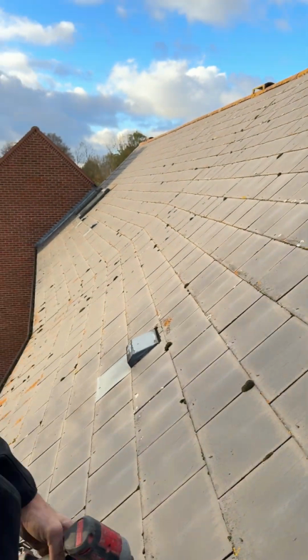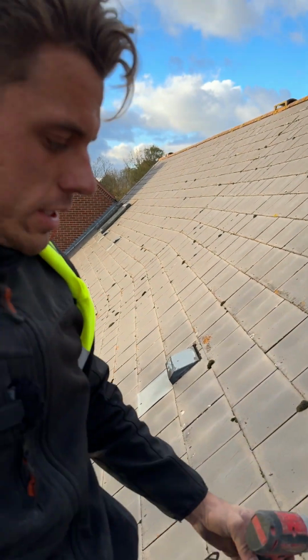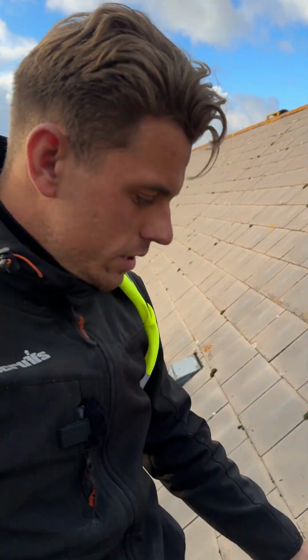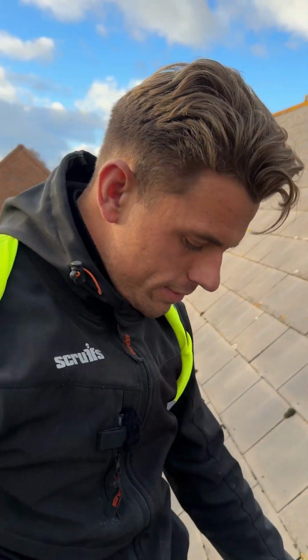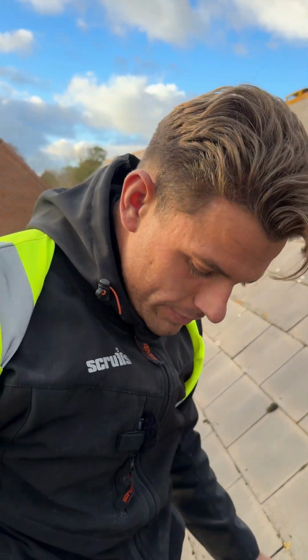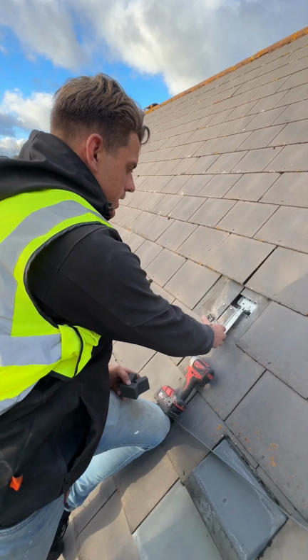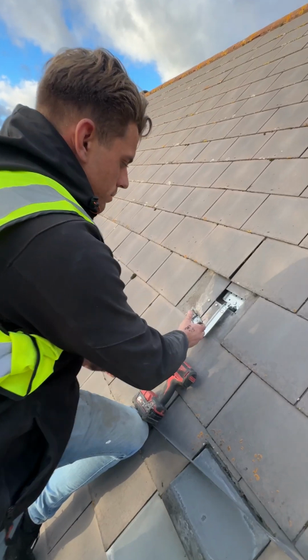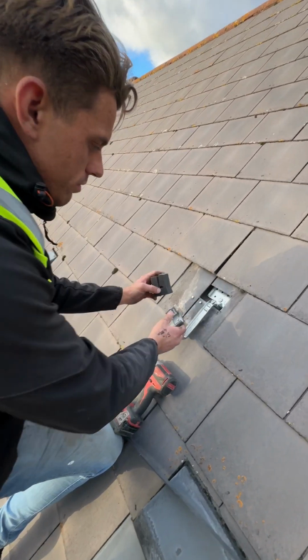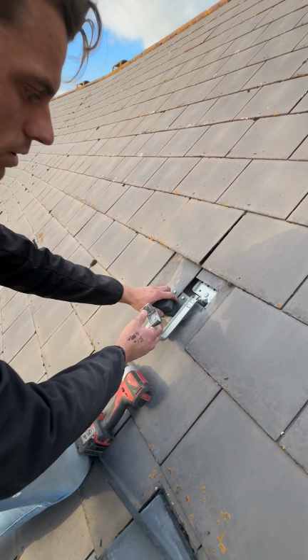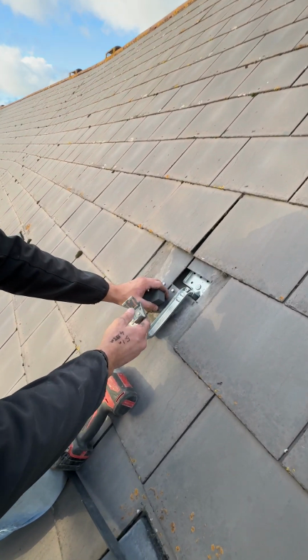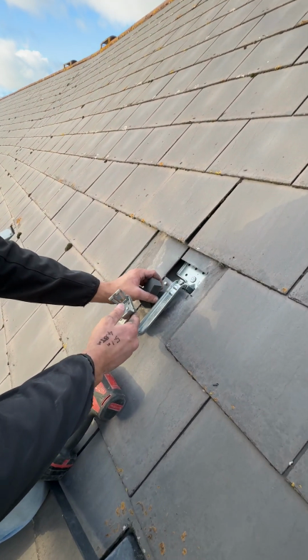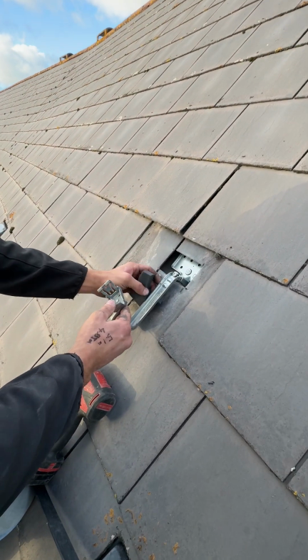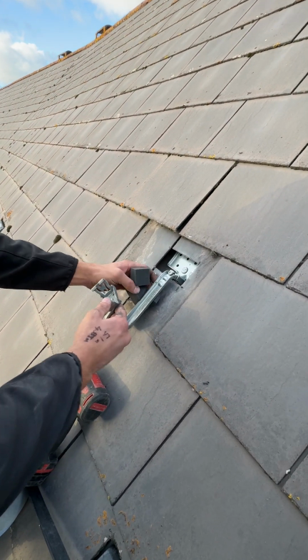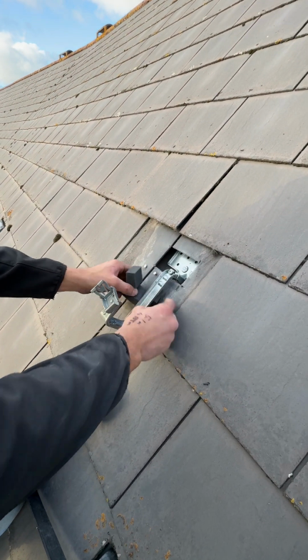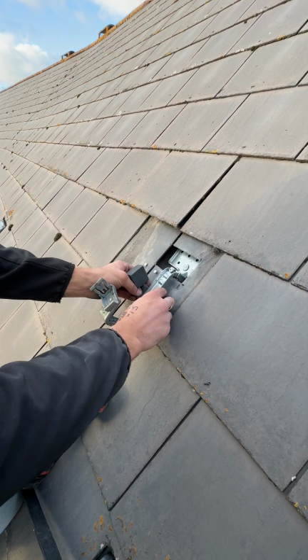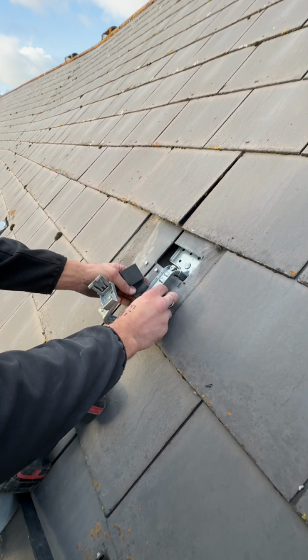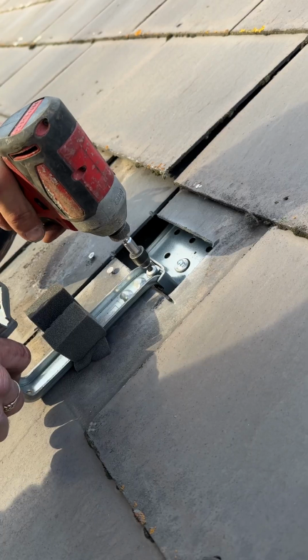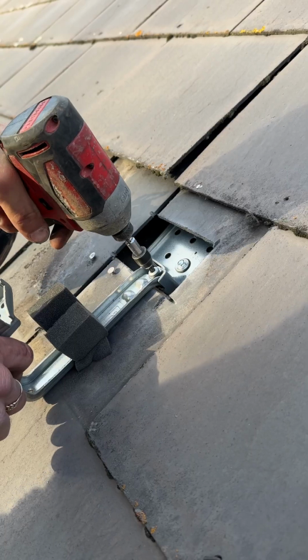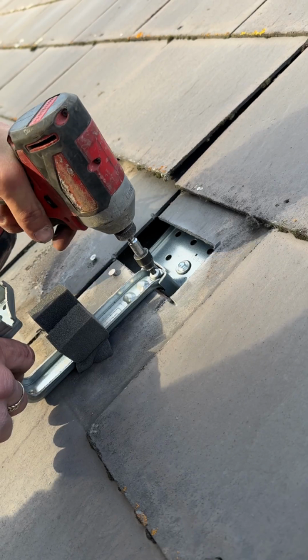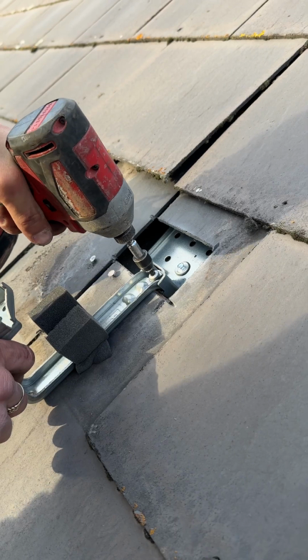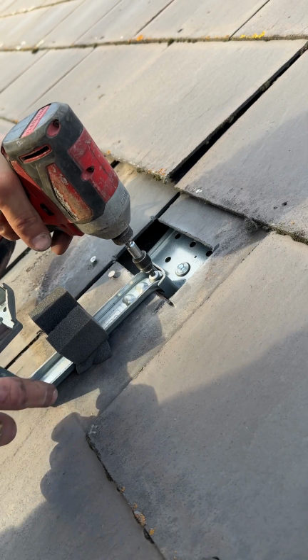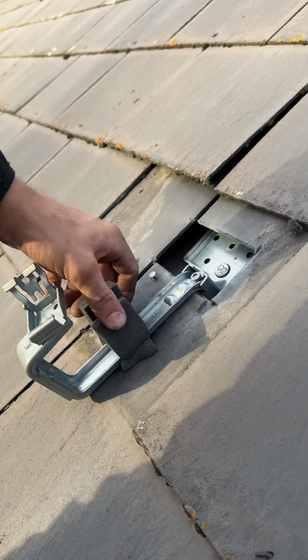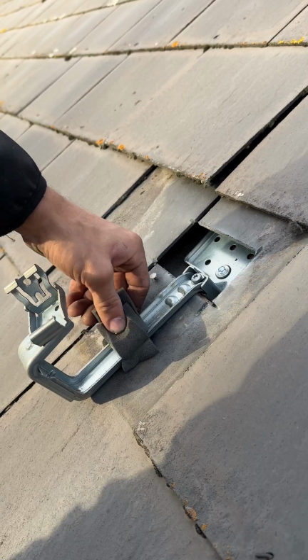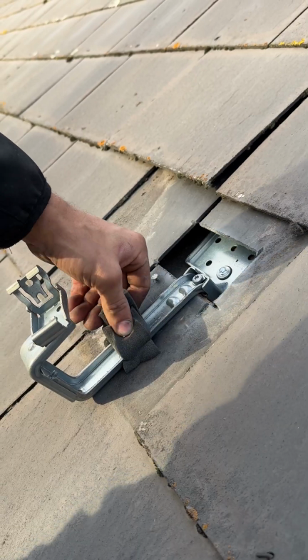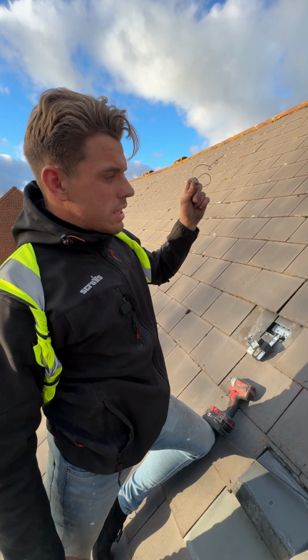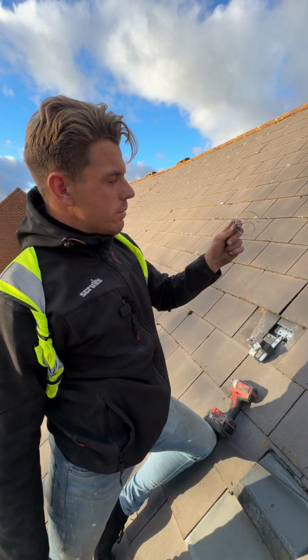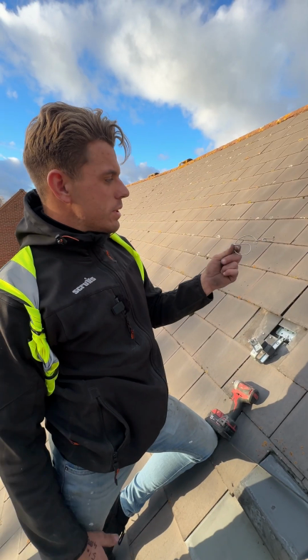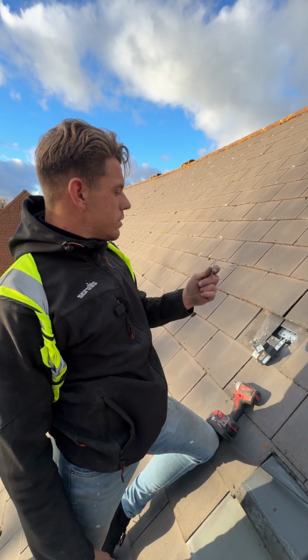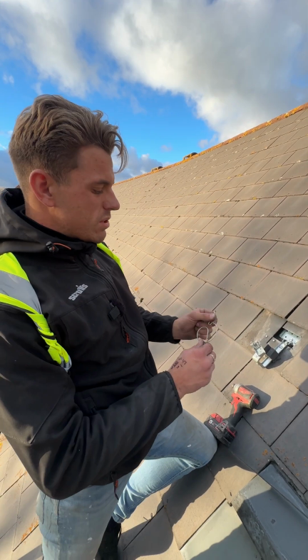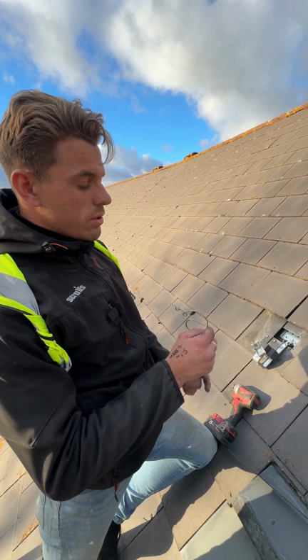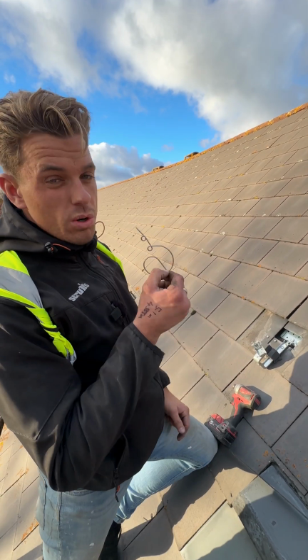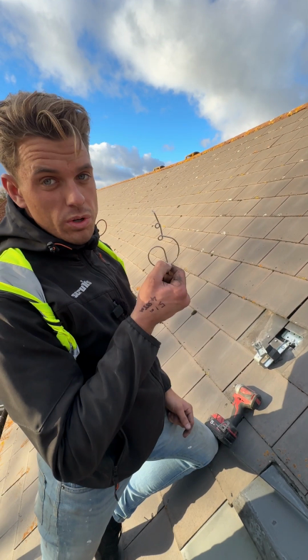Nice and tight. Stick a bit of foam under your bracket and just tighten it like that. Then what we use is something called a hole hook.